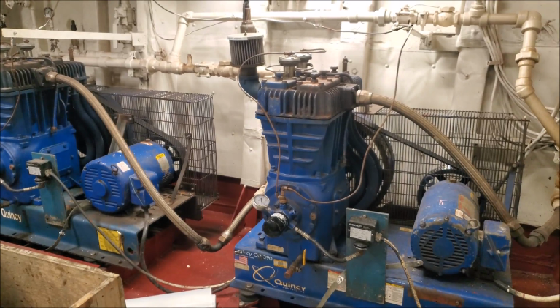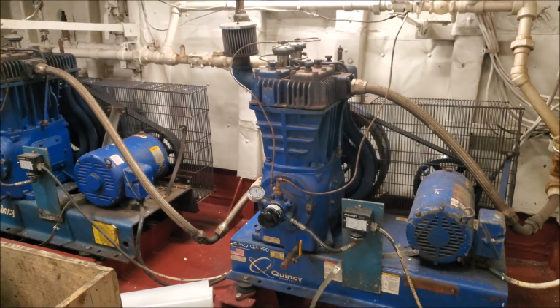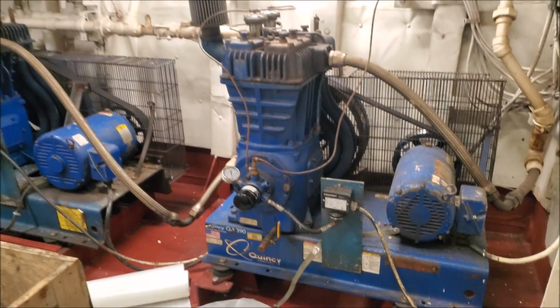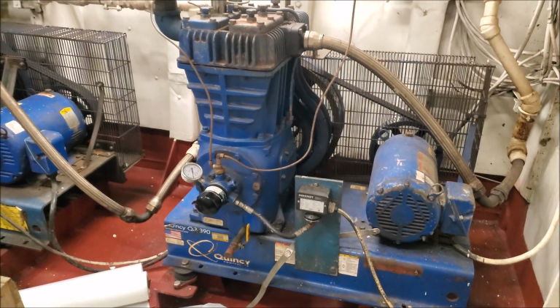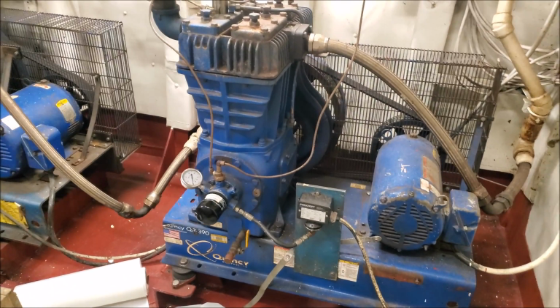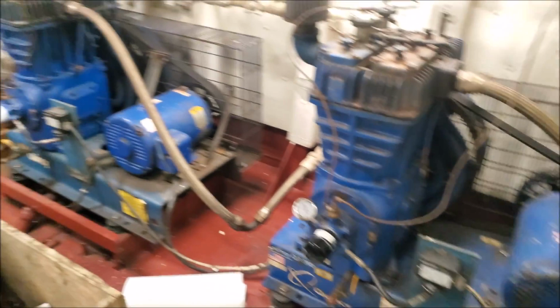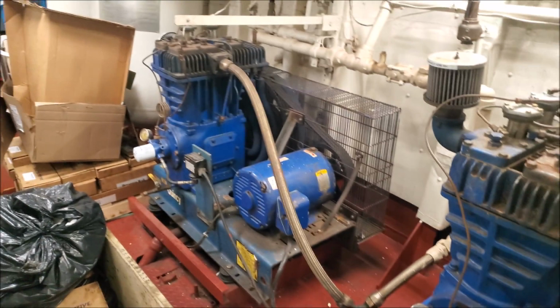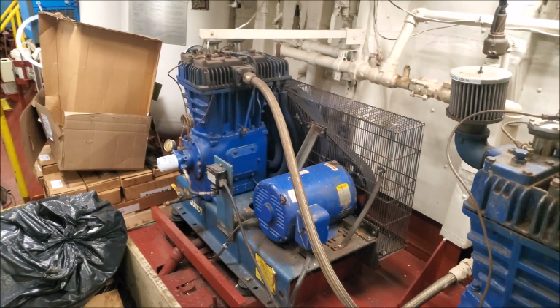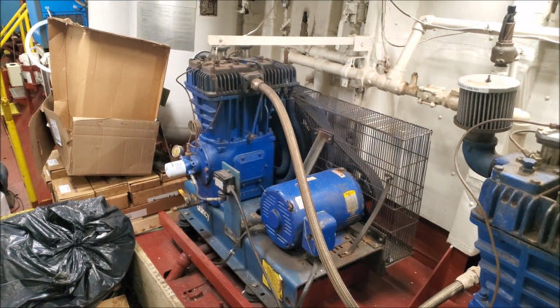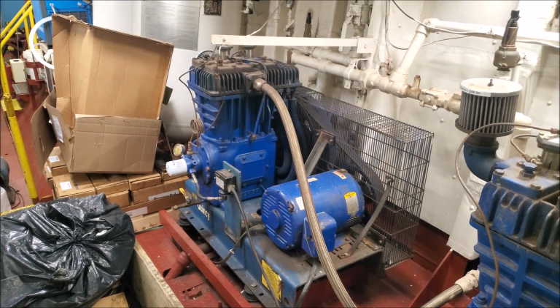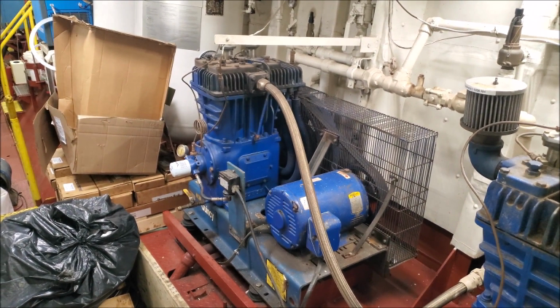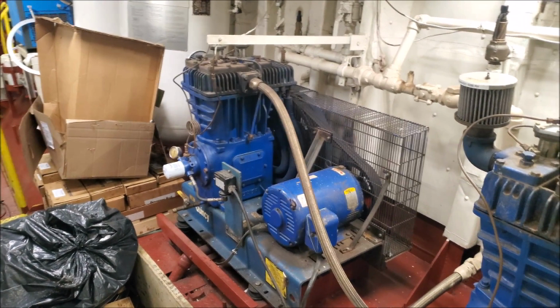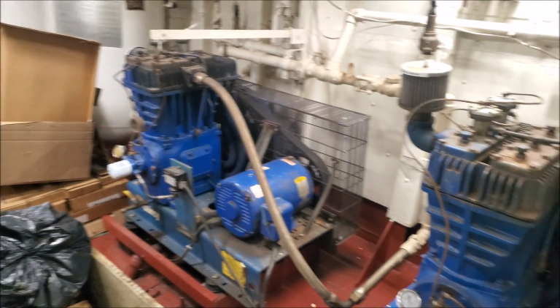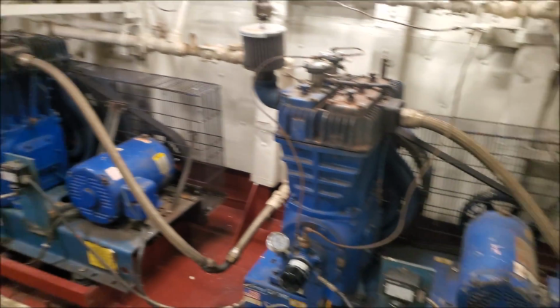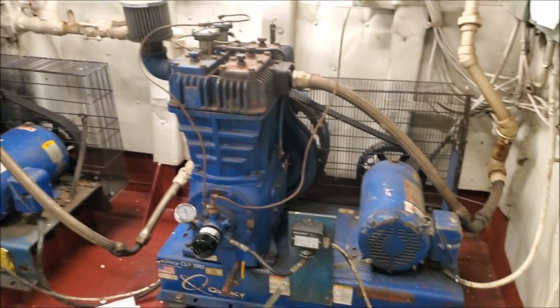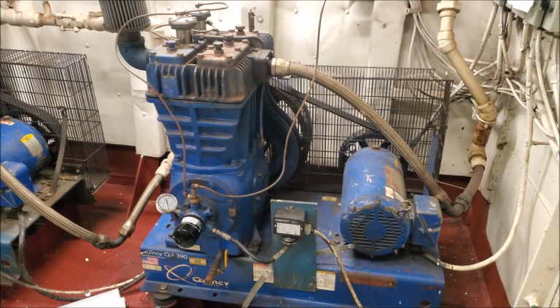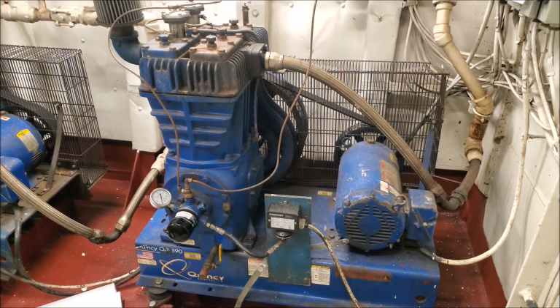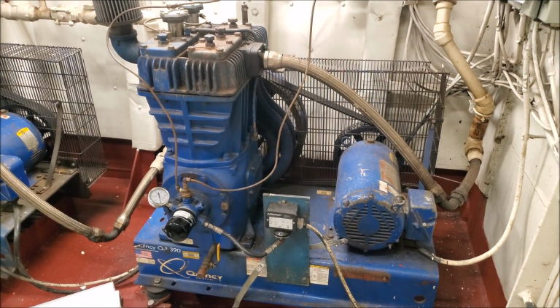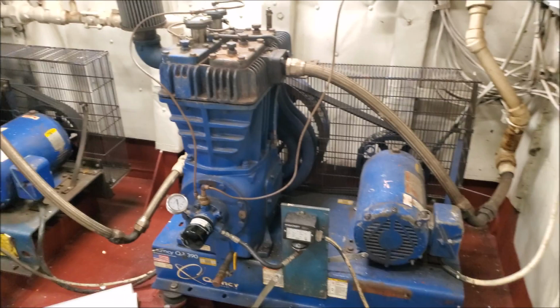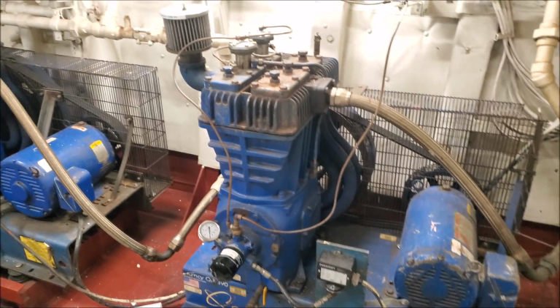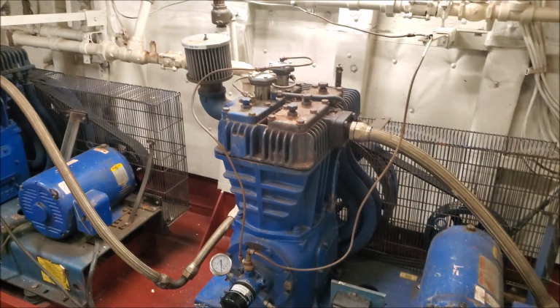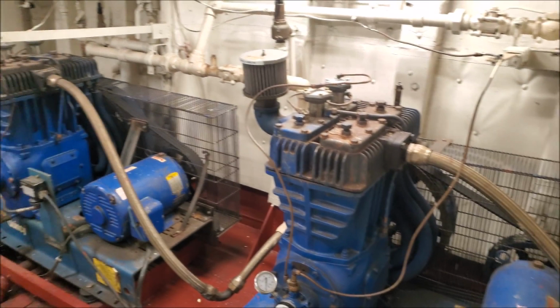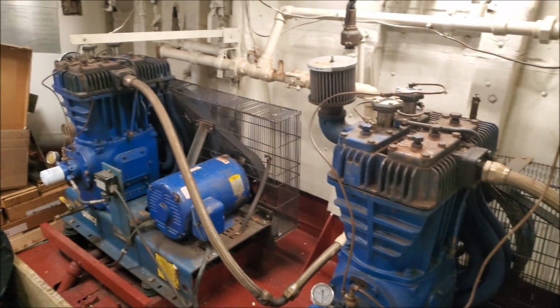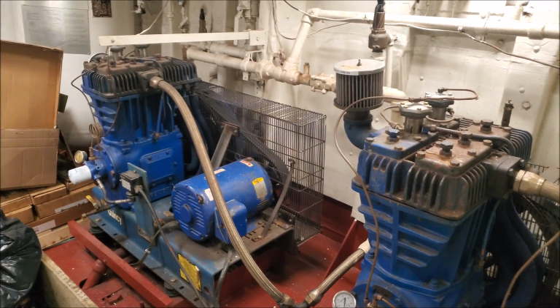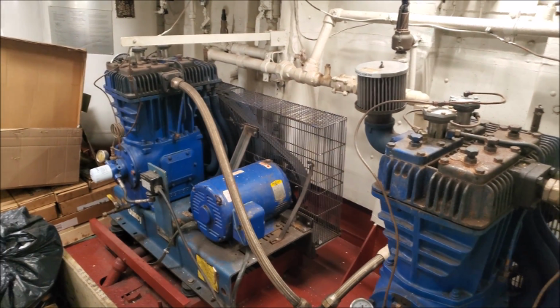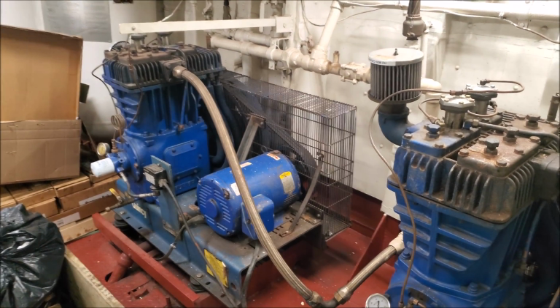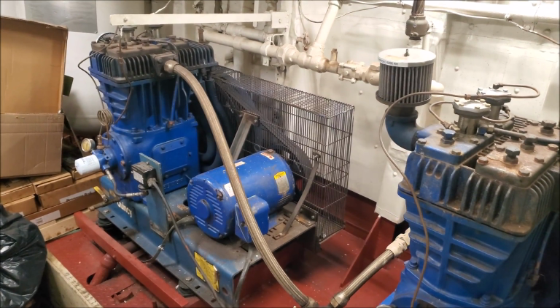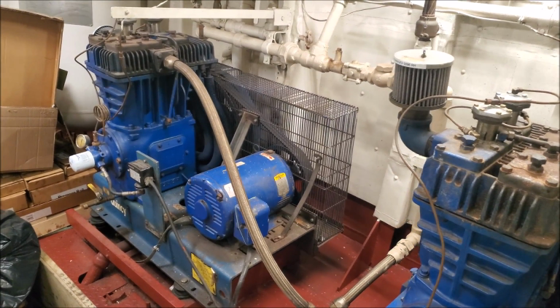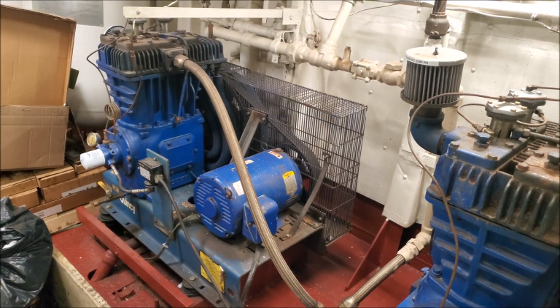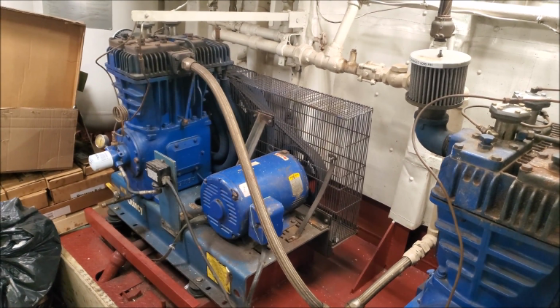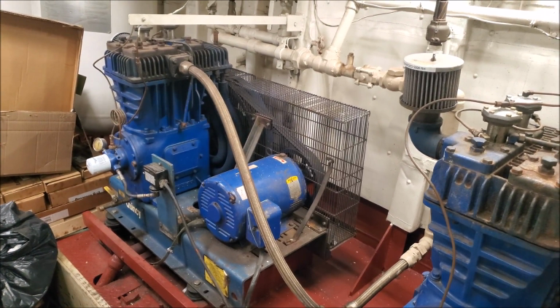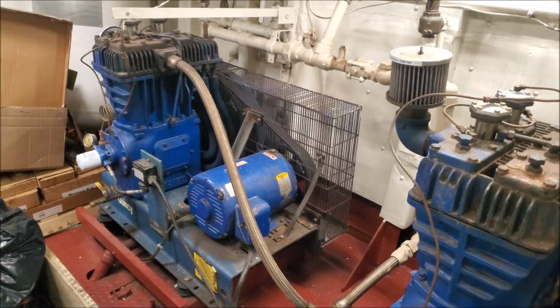So these are the start air compressors. These engines use an air starter, which is a little bit different than most locomotive applications that have a big electric starter. This is usually what you find in marine applications.